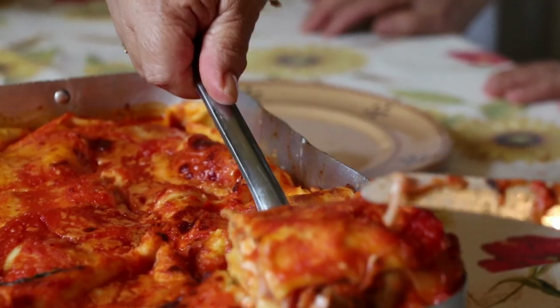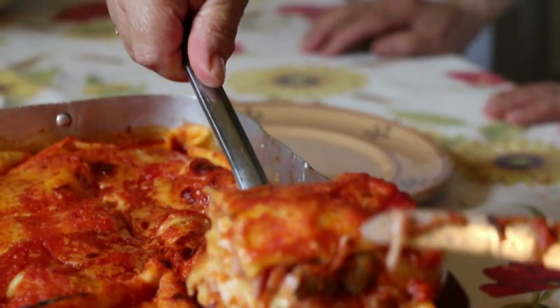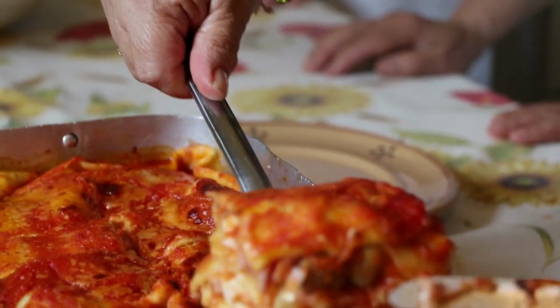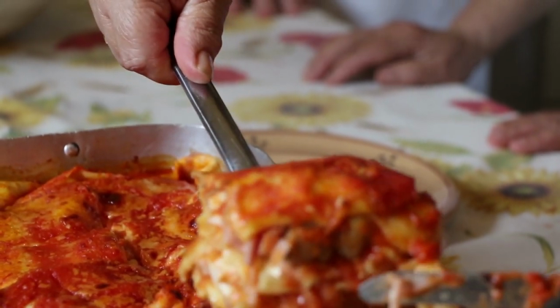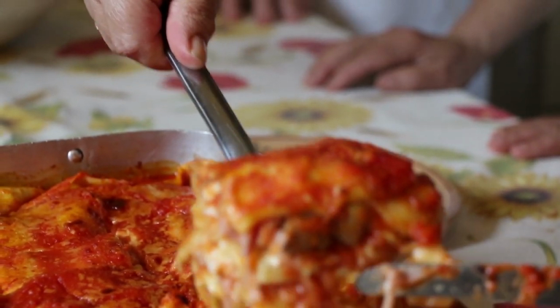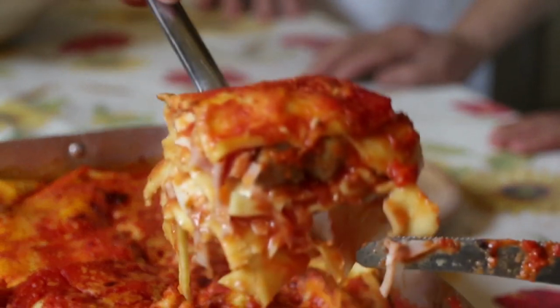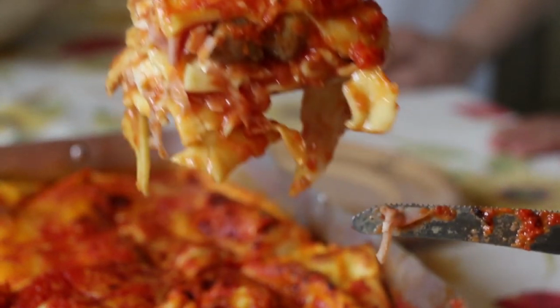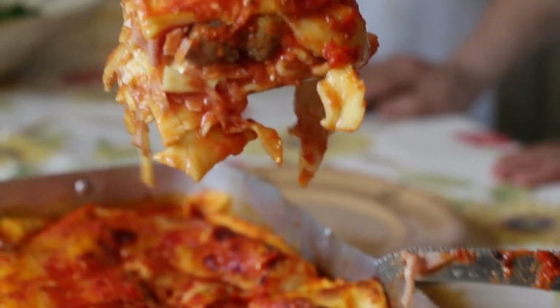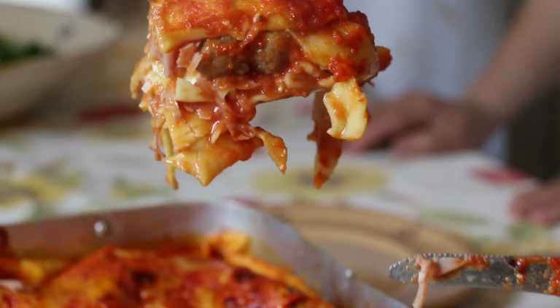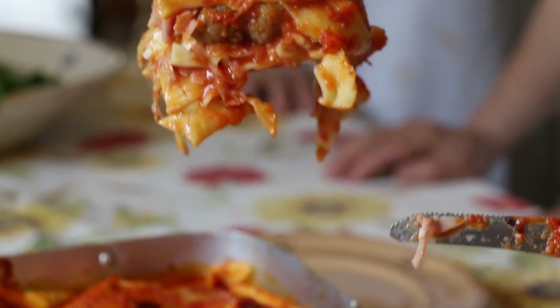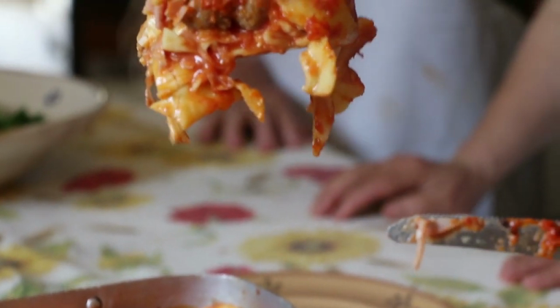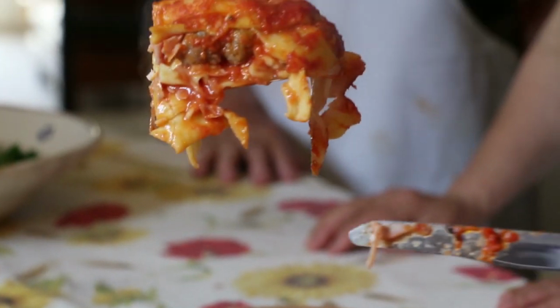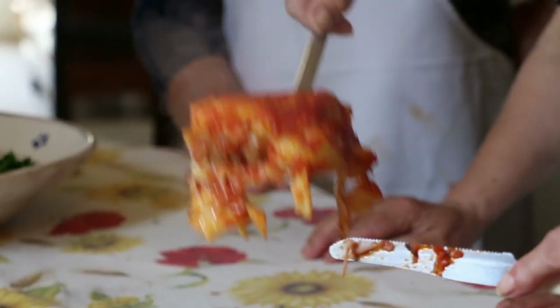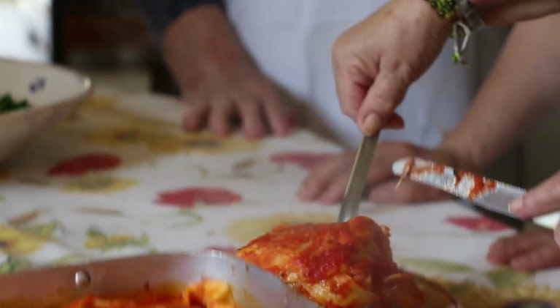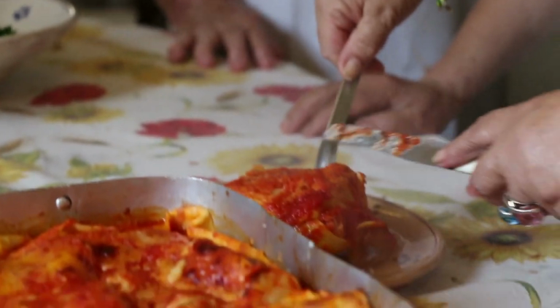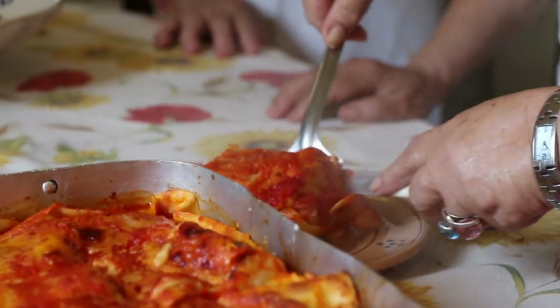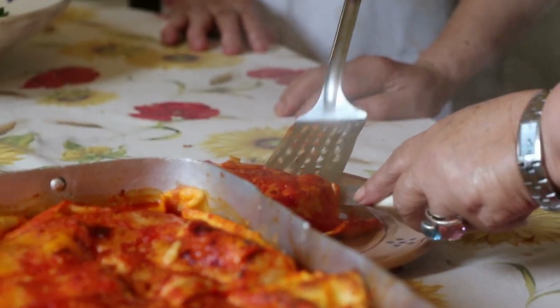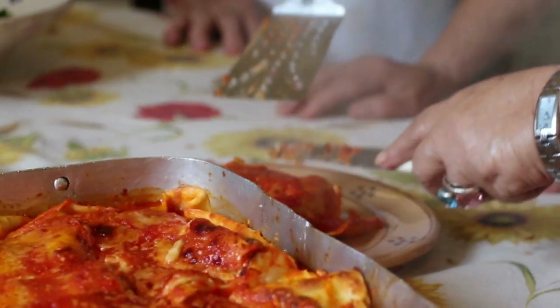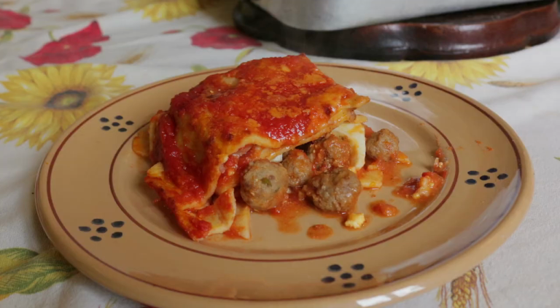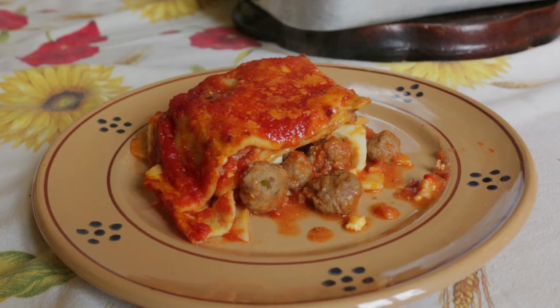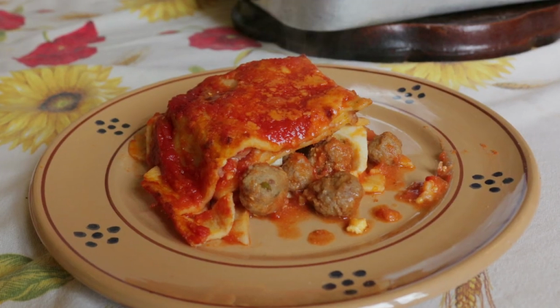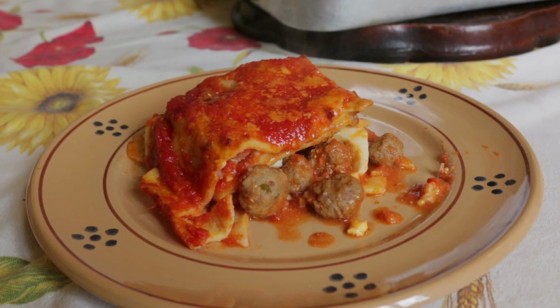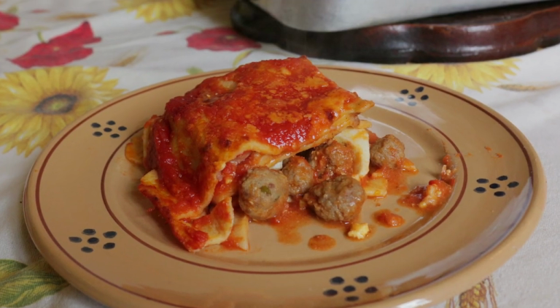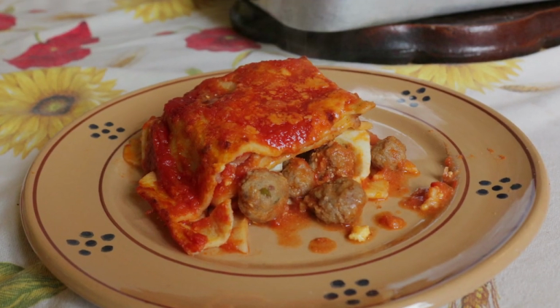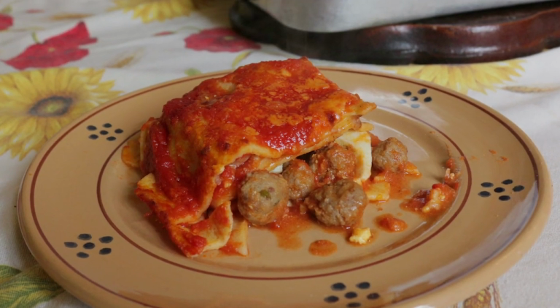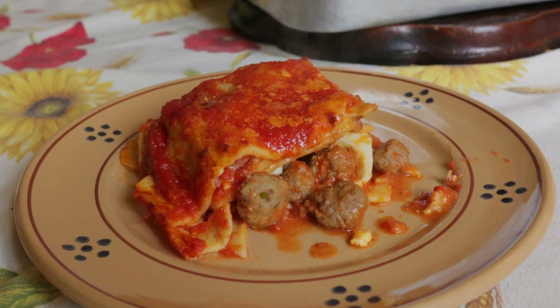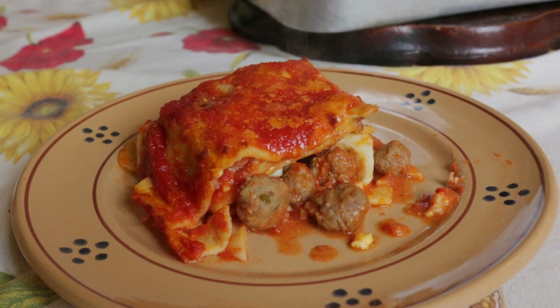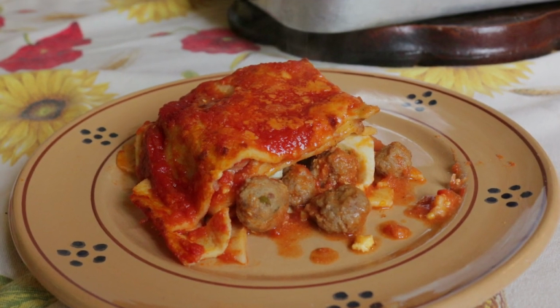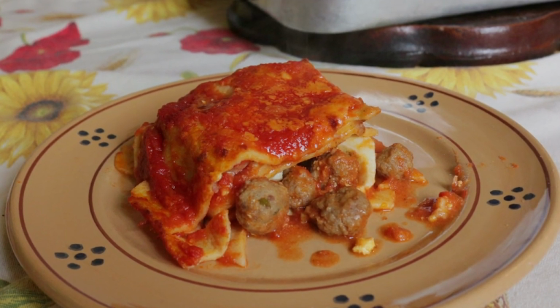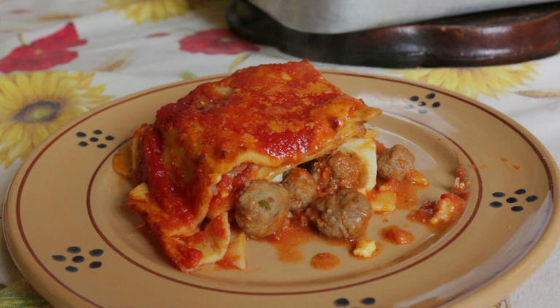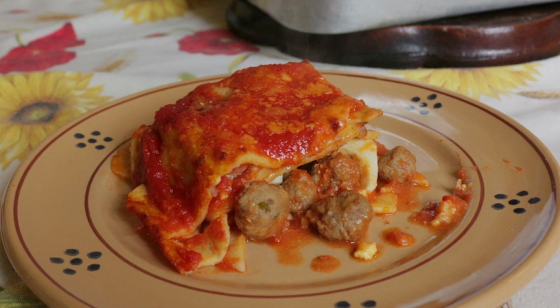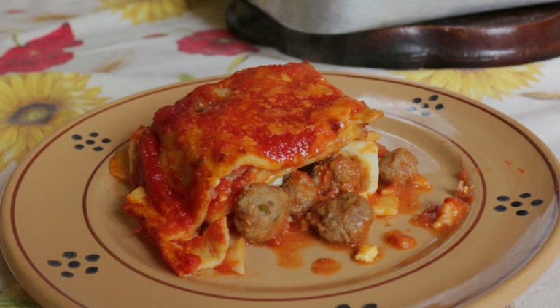Lasagna al forno is a special occasion dish. Buon appetito! Click on the subscribe button for regular helpings of Pasta Grannies.